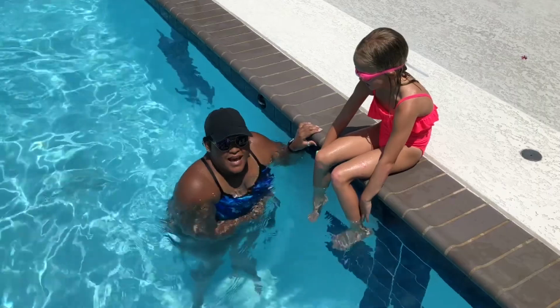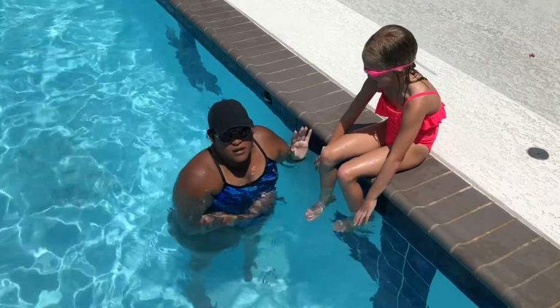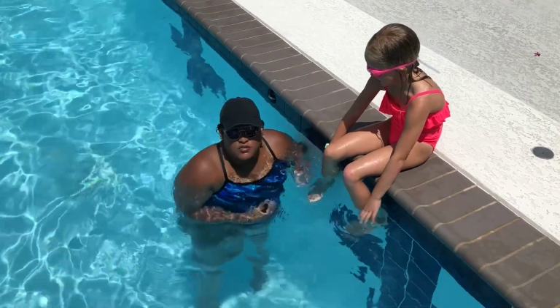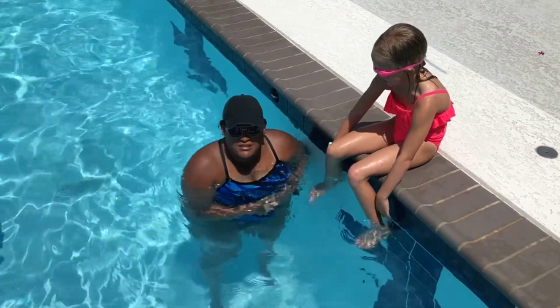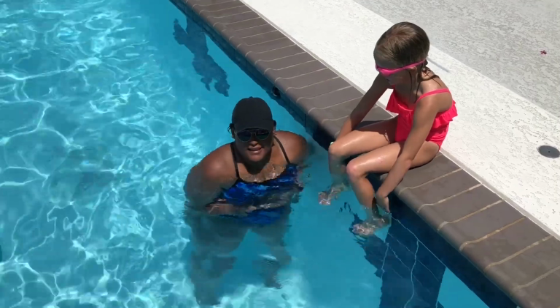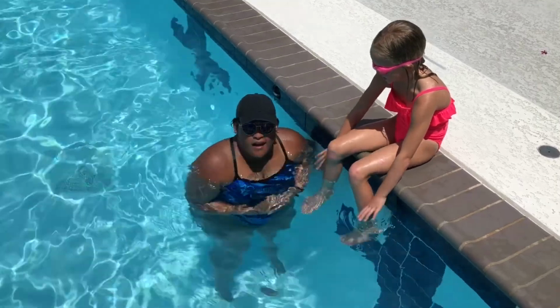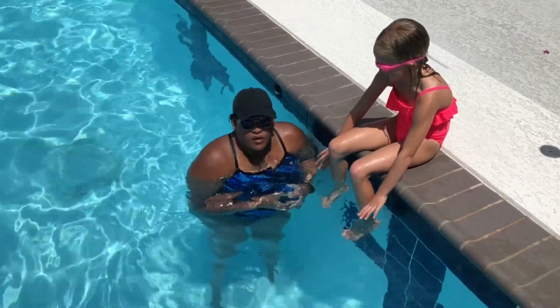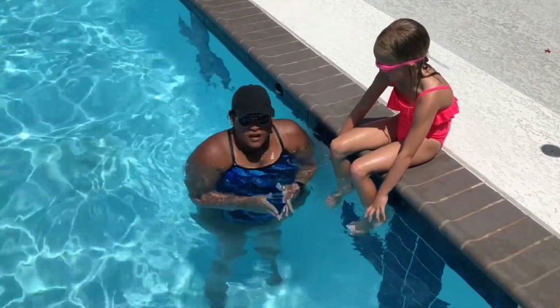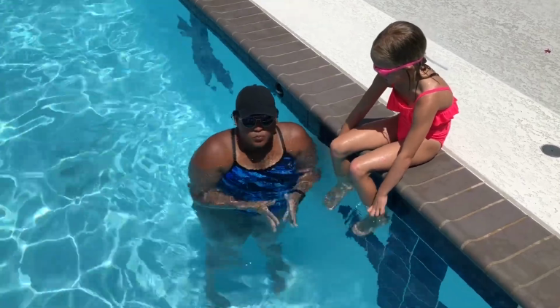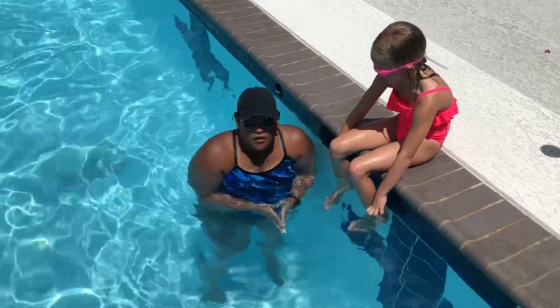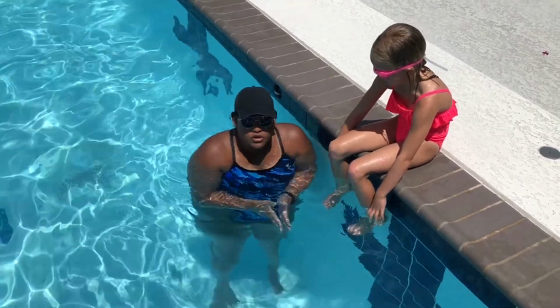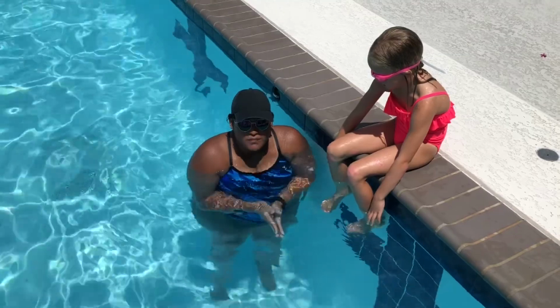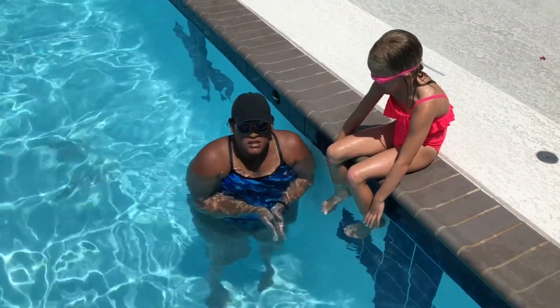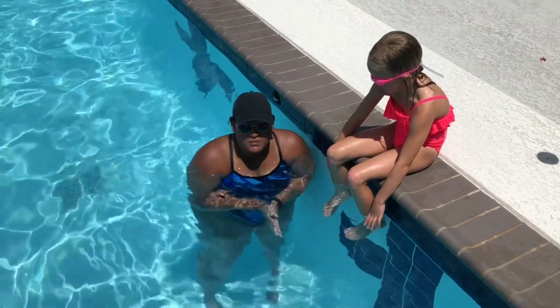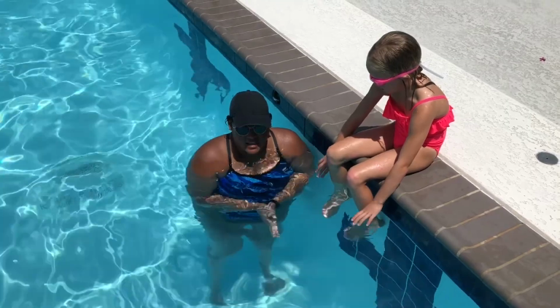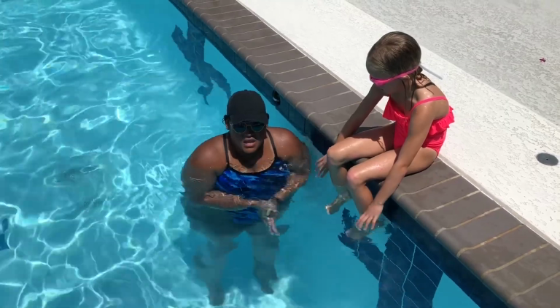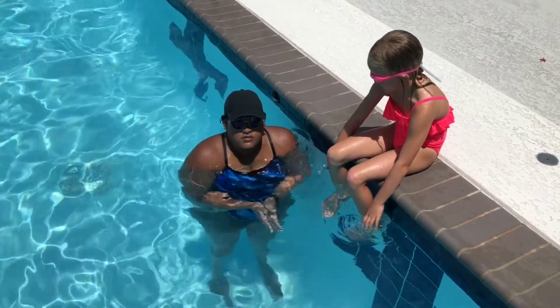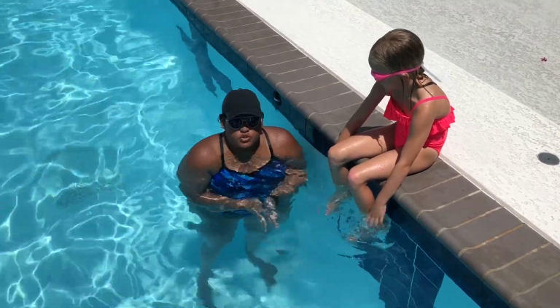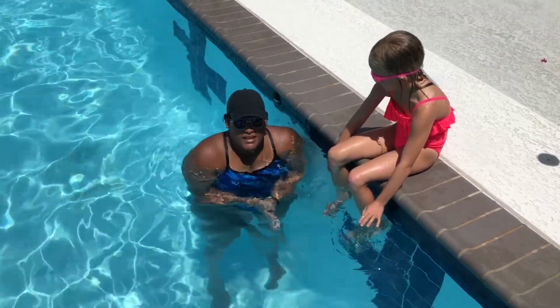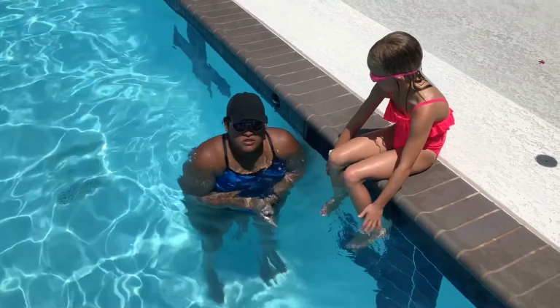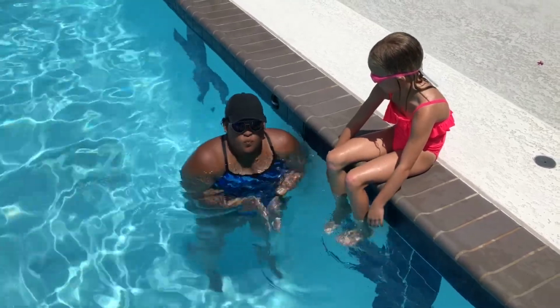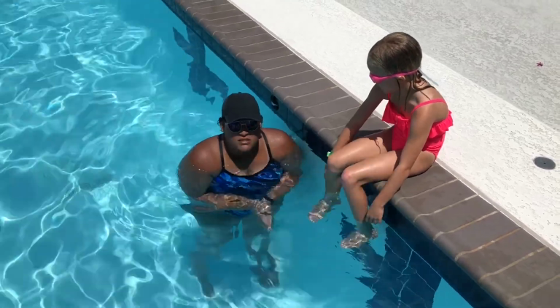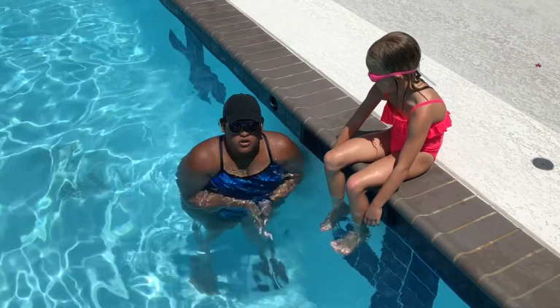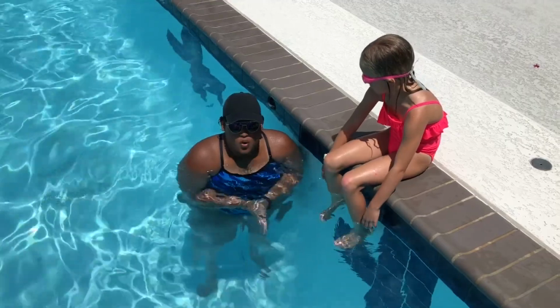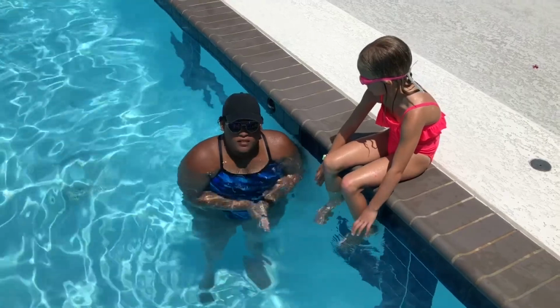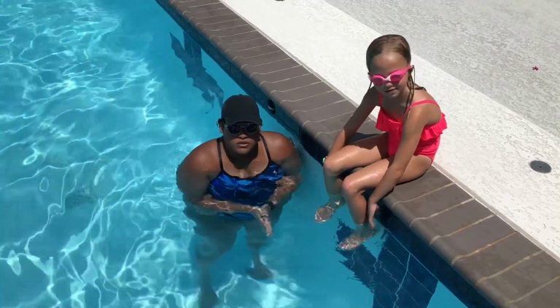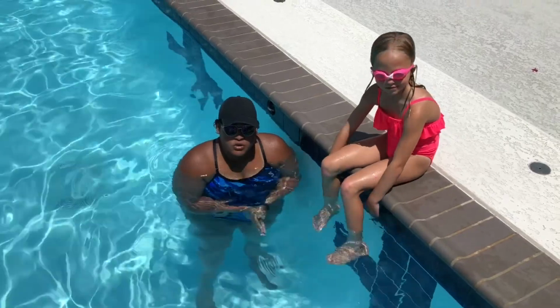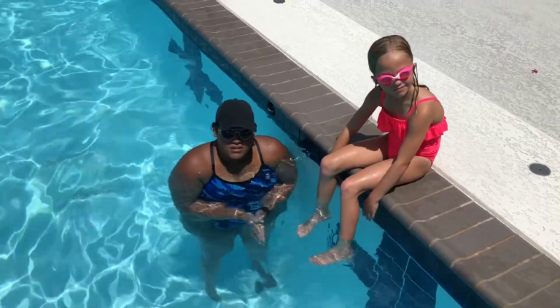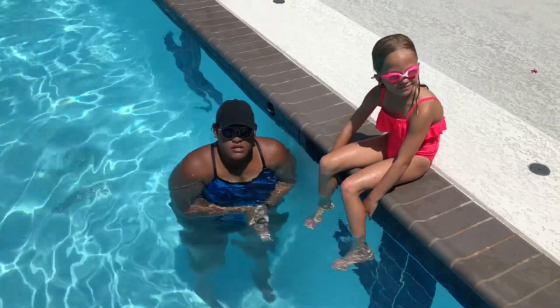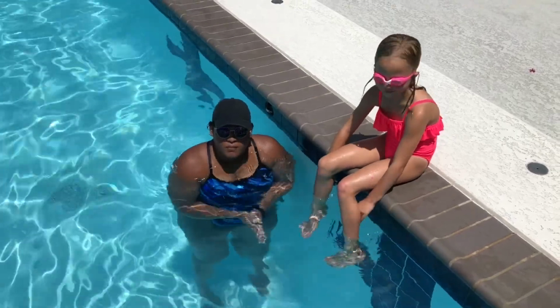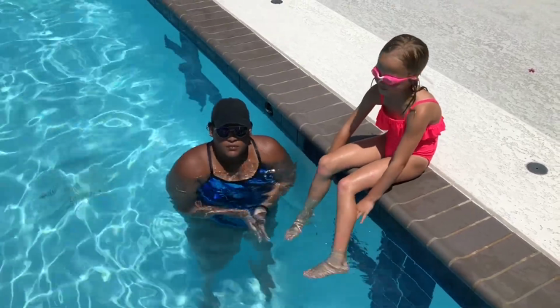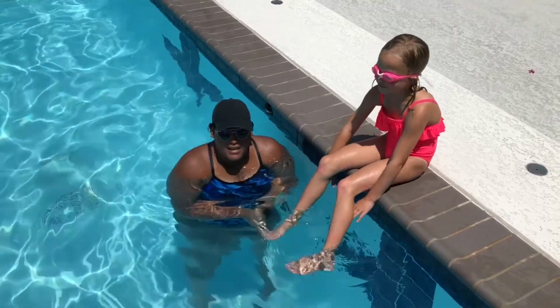Hi, welcome to the JCC. I wanted to give you guys a little breakdown of what our swim skill assessment is. It's for the children's safety and so that we as lifeguards know what level these children are at so that we can keep everybody at the pool safe.